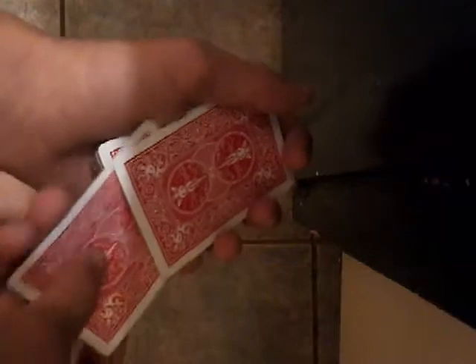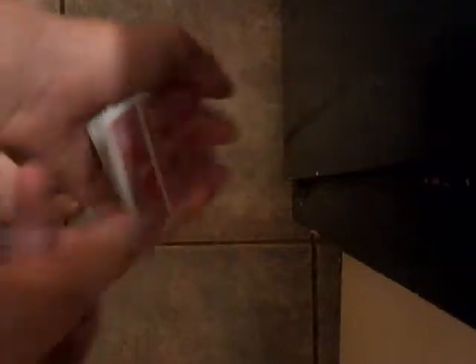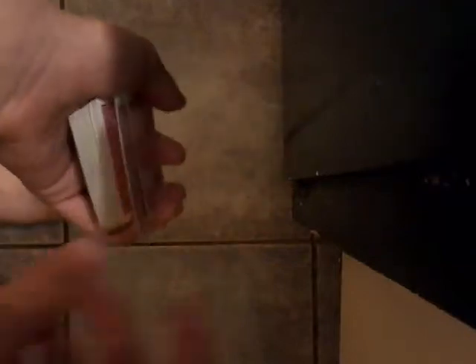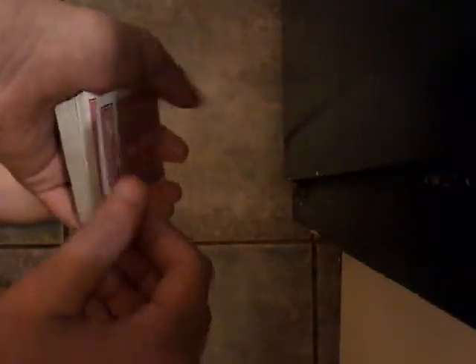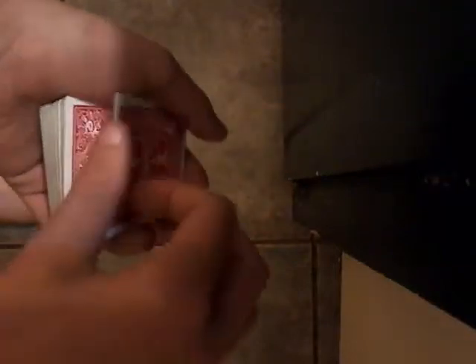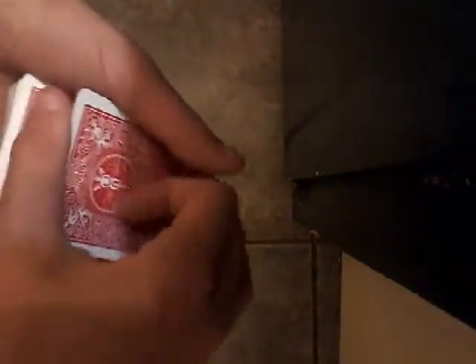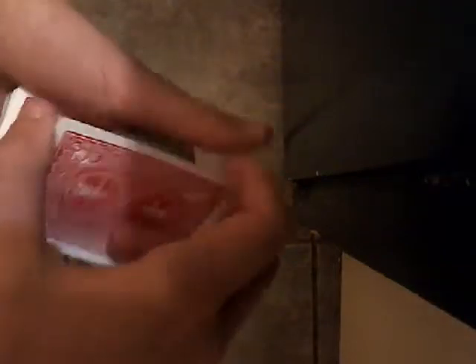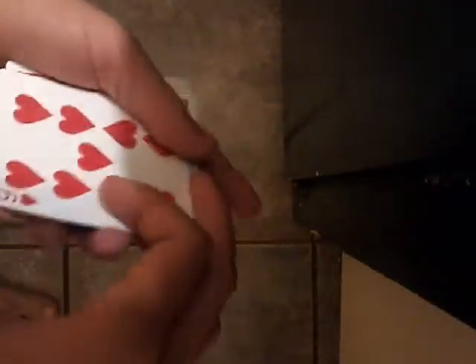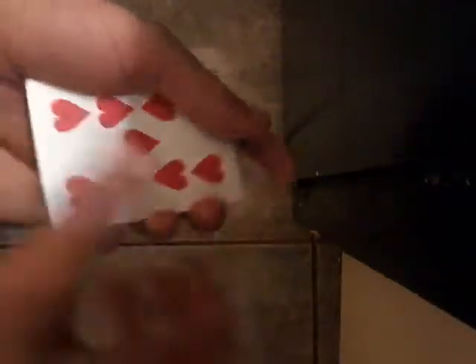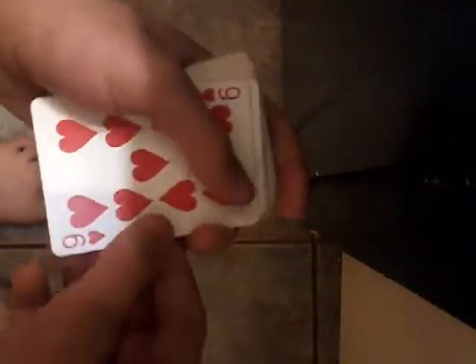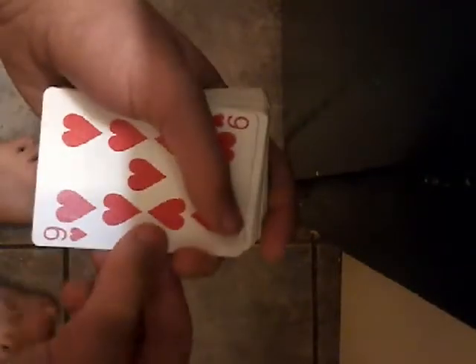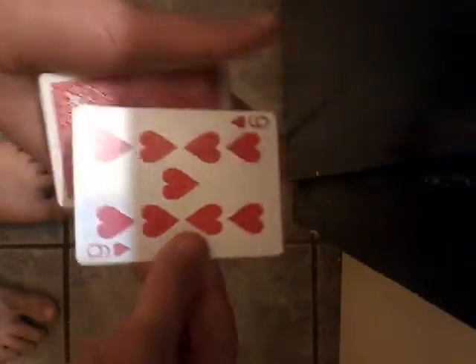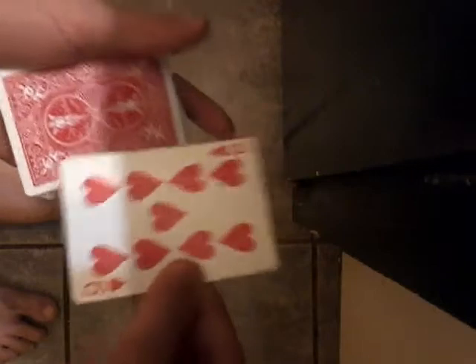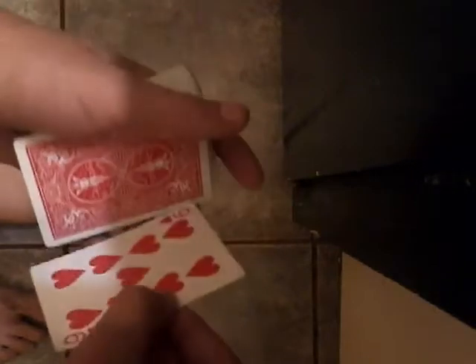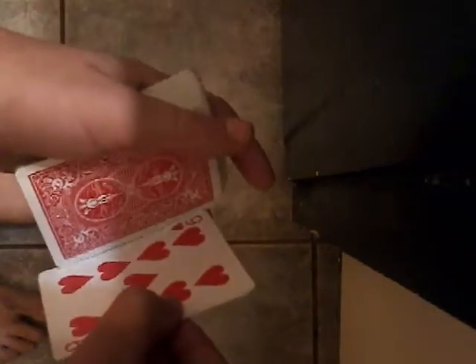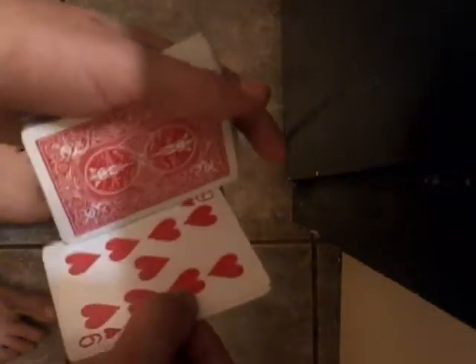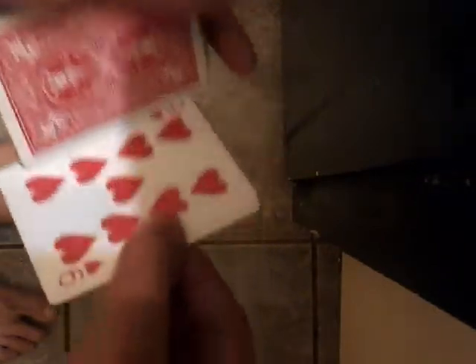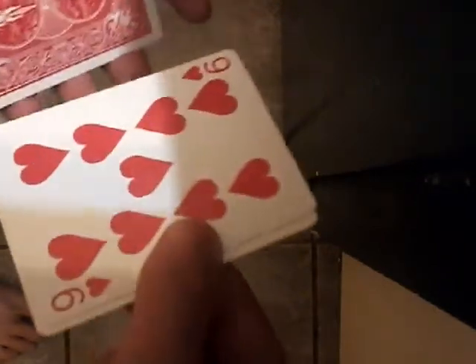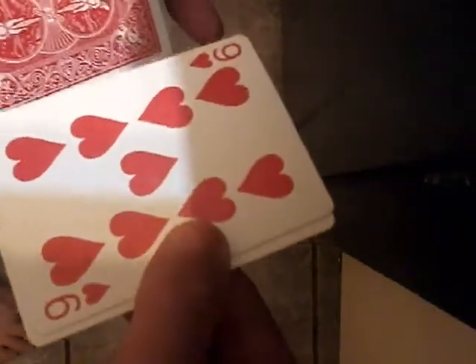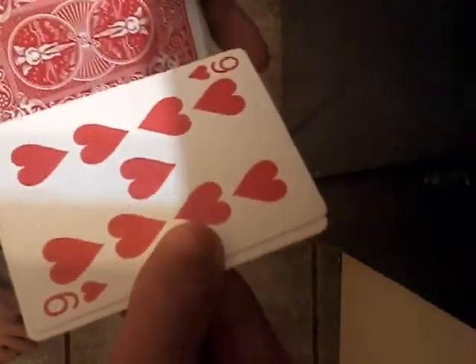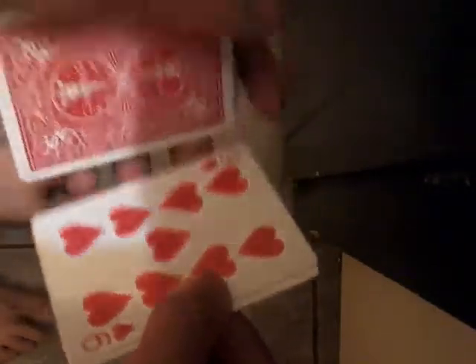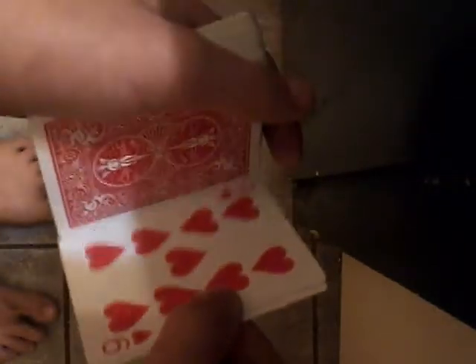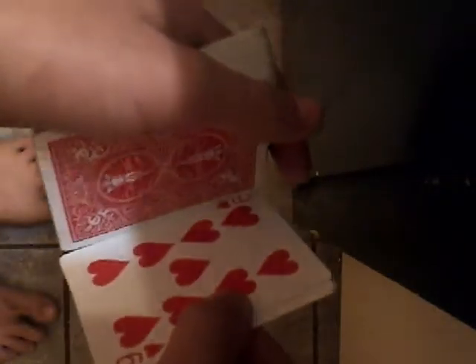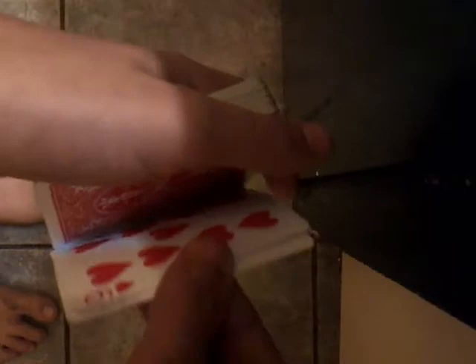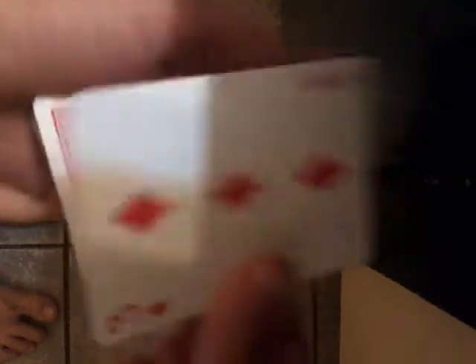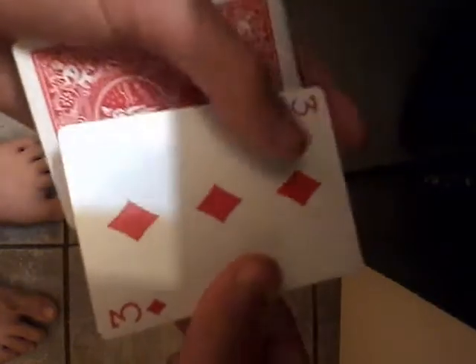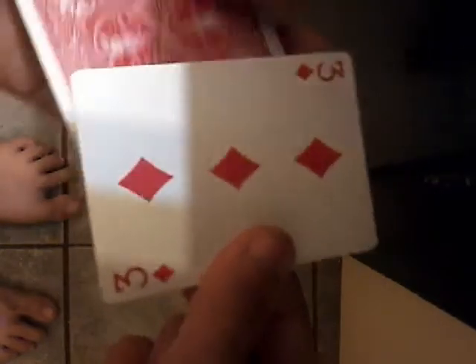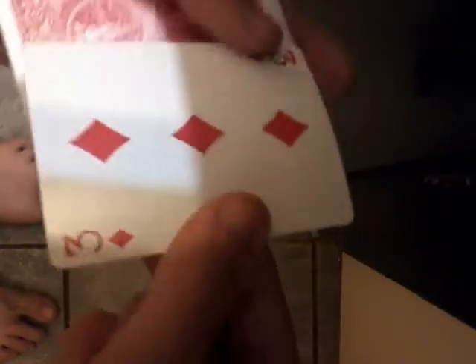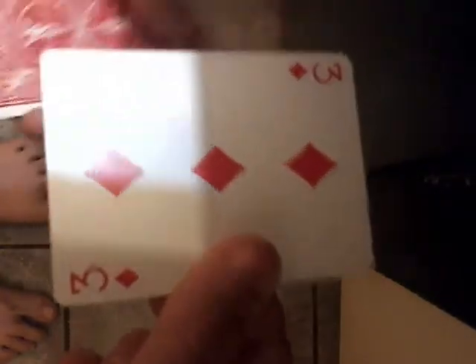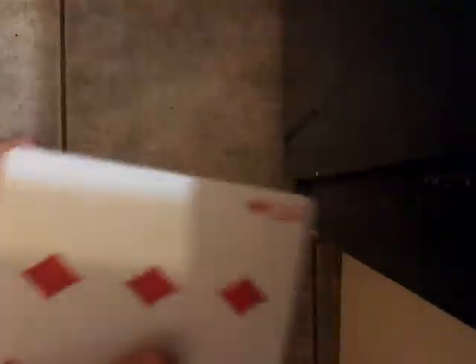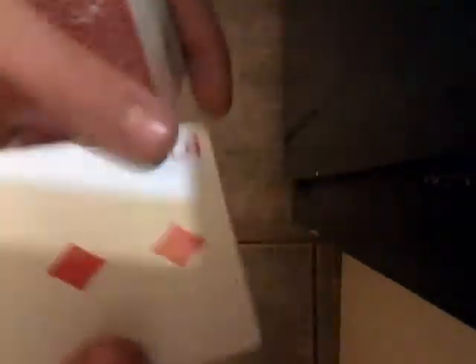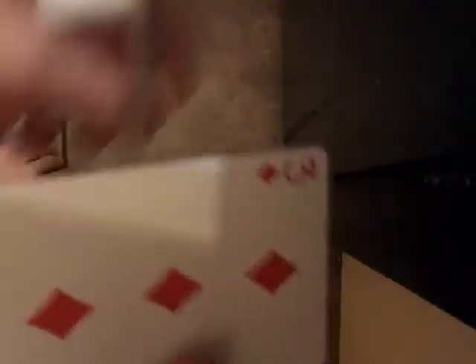Do this. Double lift. Hold it tight. Push it like a centimeter off. Make it like that. Just make it flick like that.